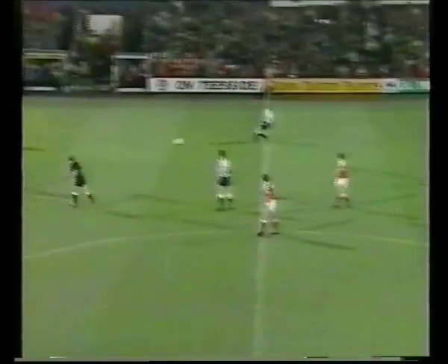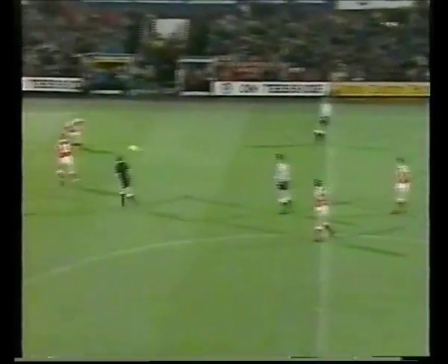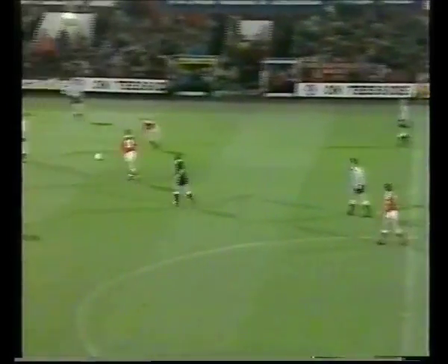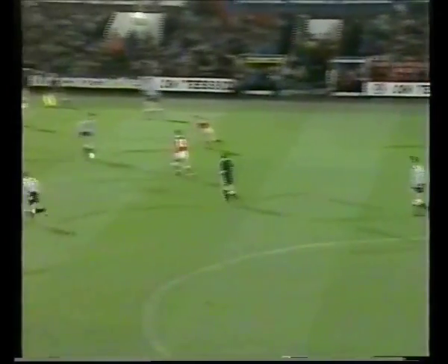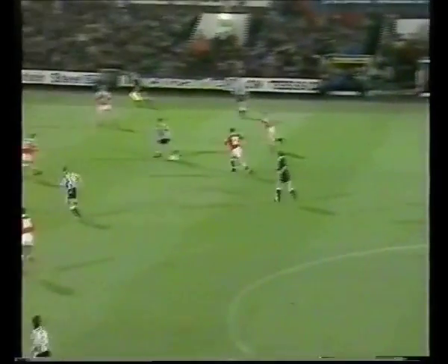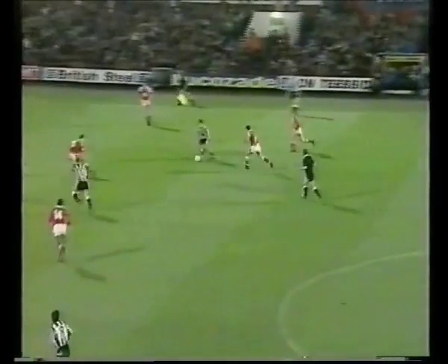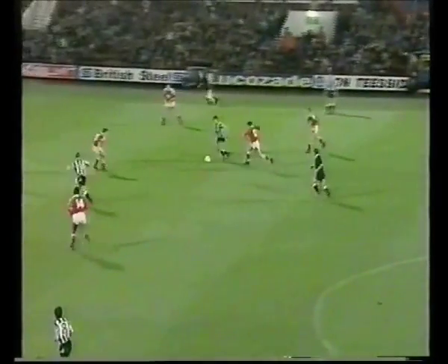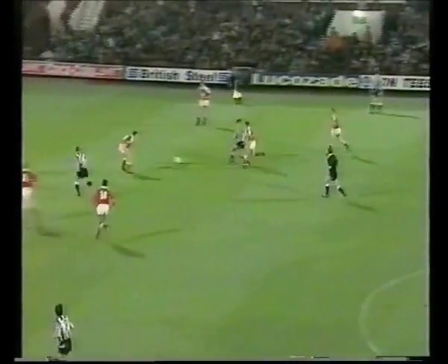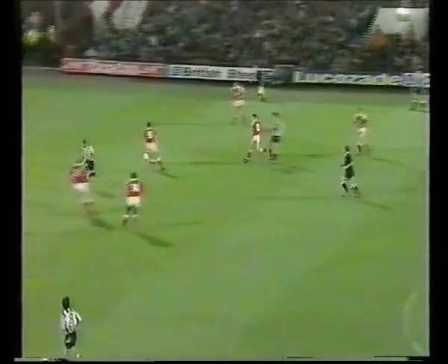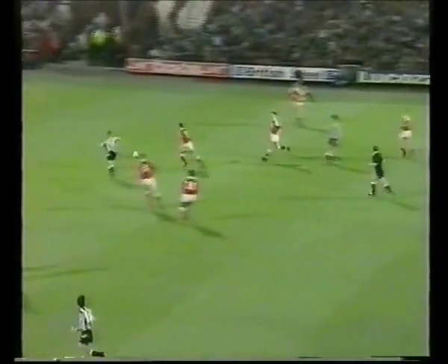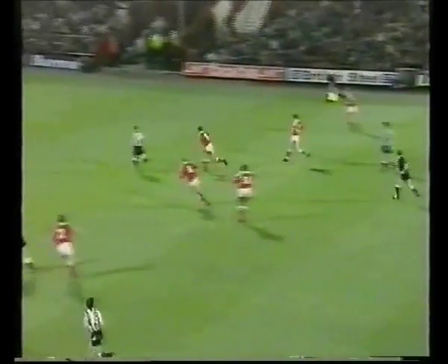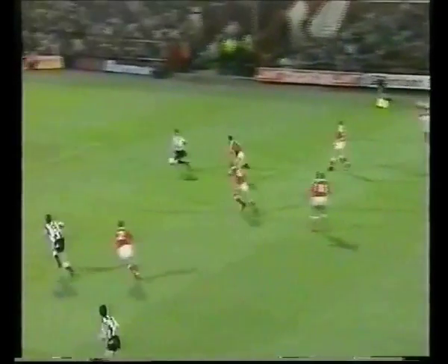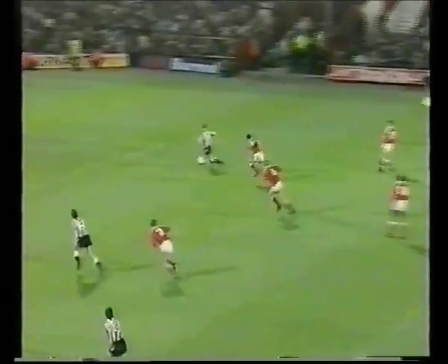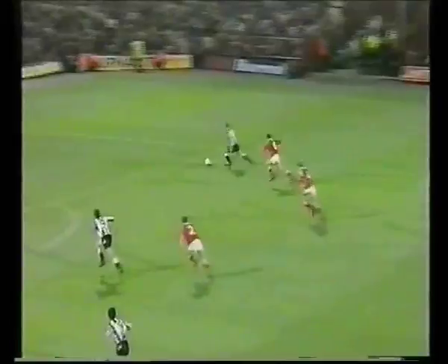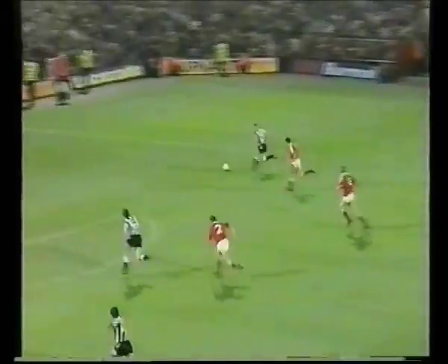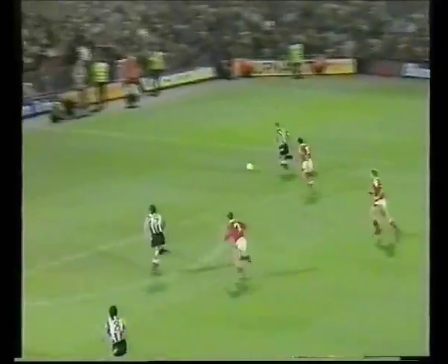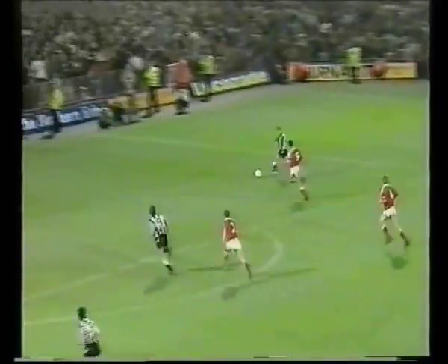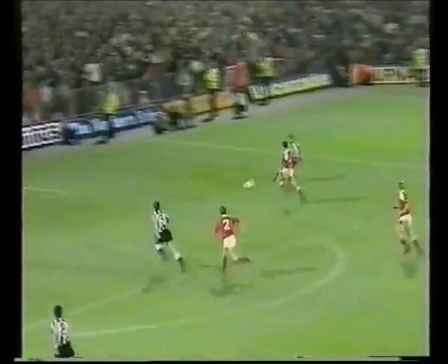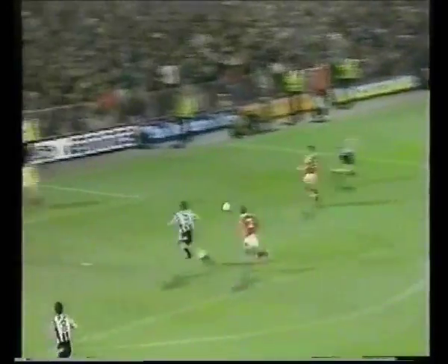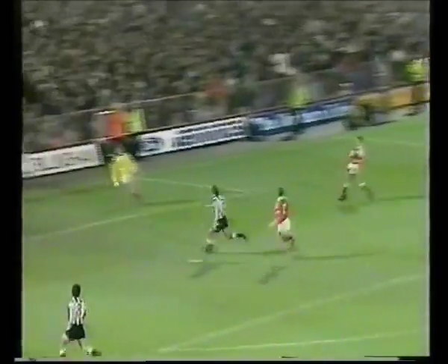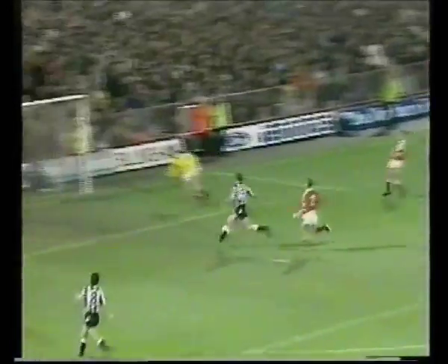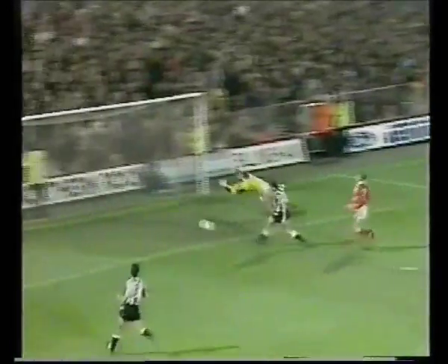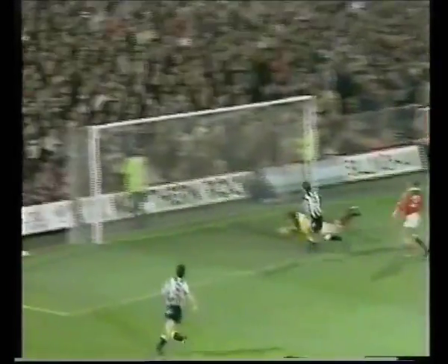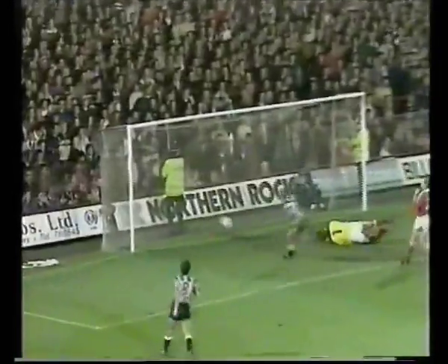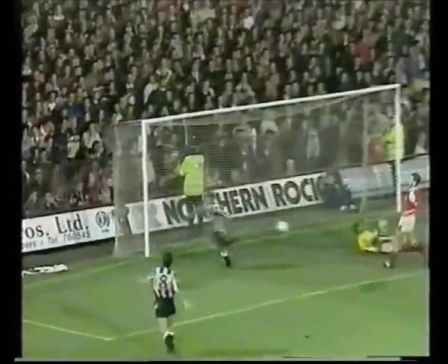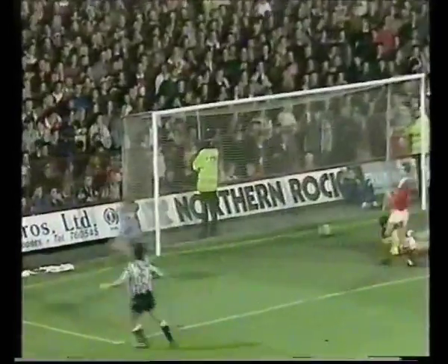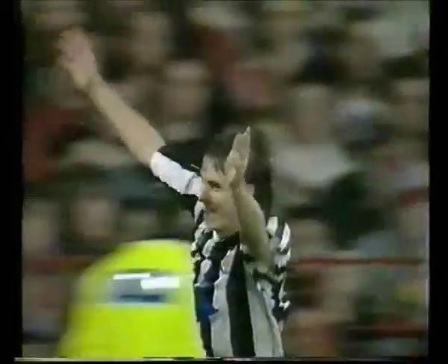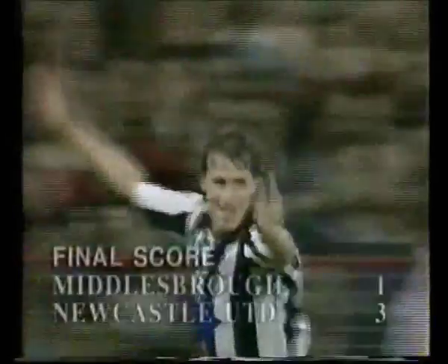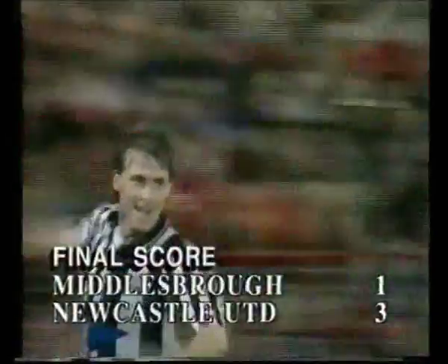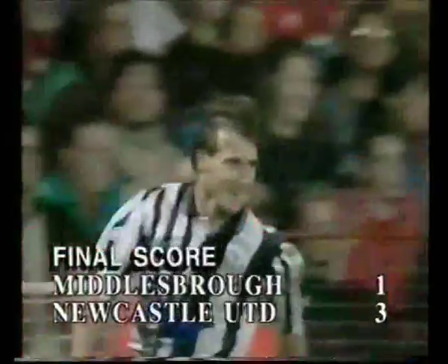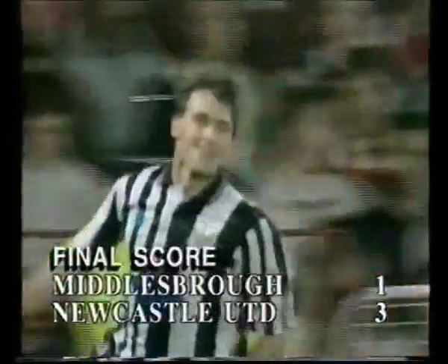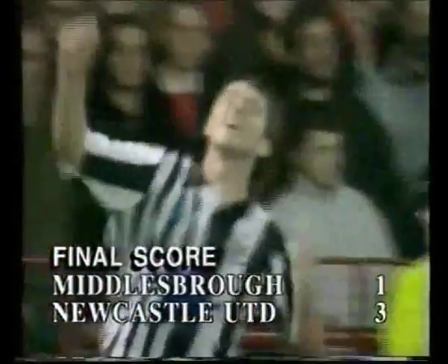Howie made sure, ball through to Robert Lee and Lee Clark — no offside. Kelly in the middle. It's all over now for Middlesbrough, surely.